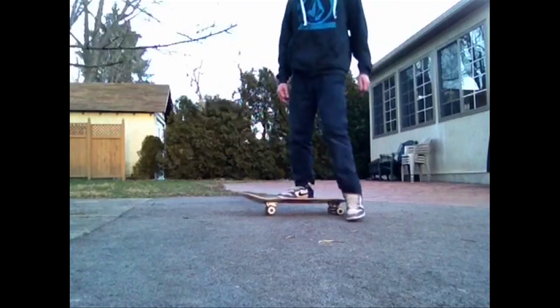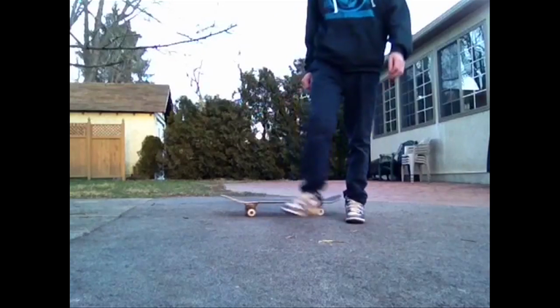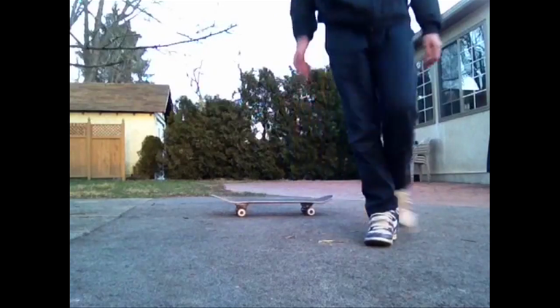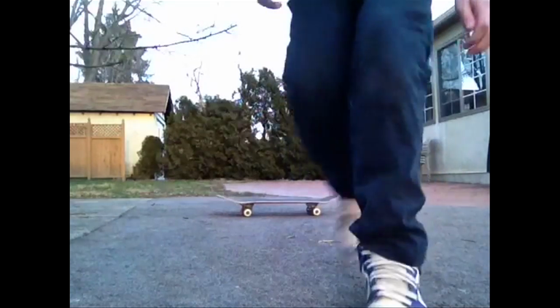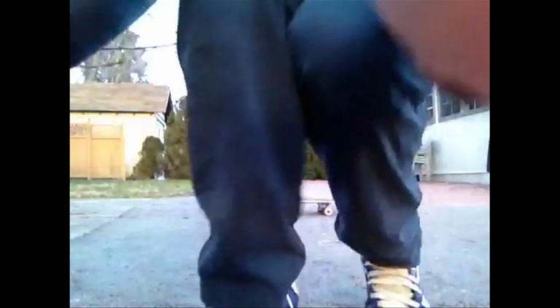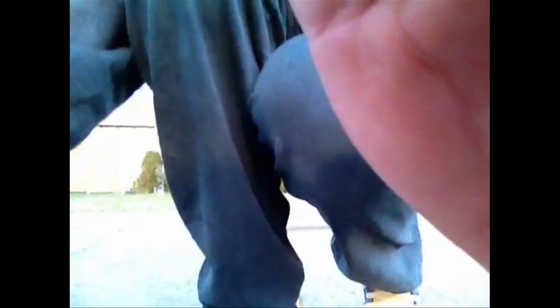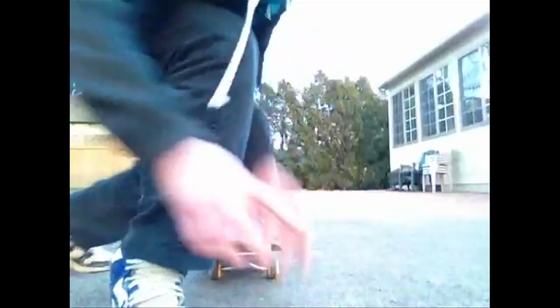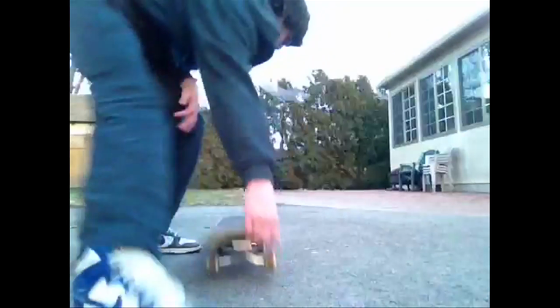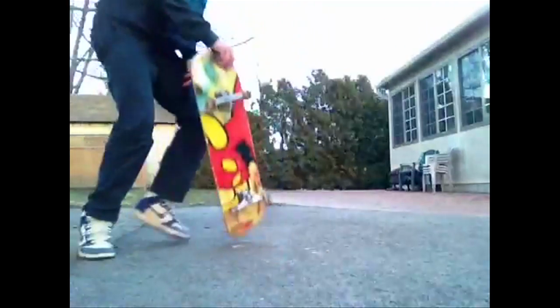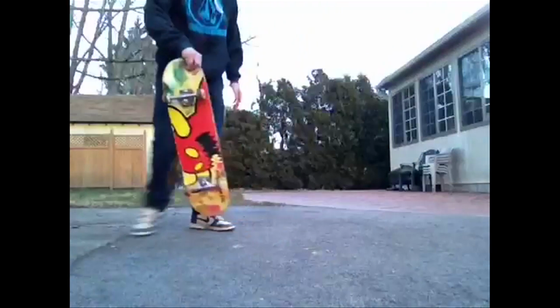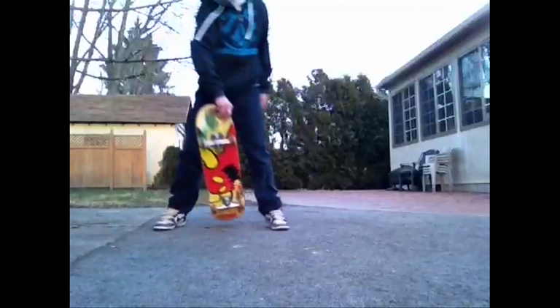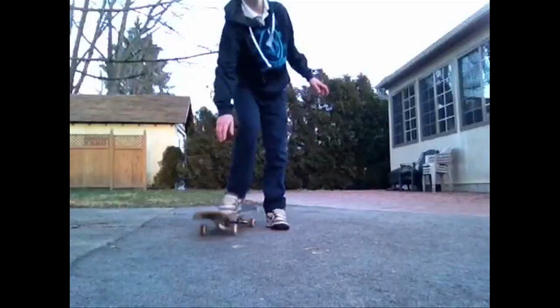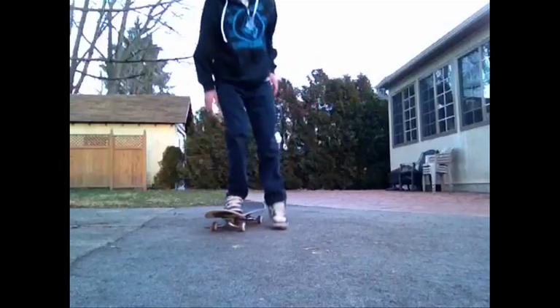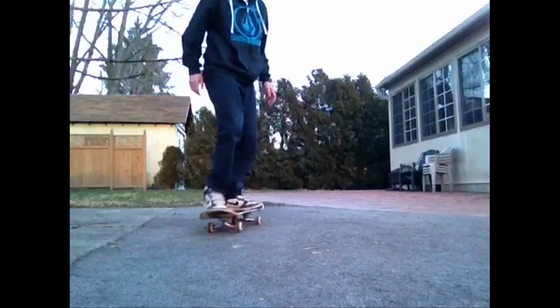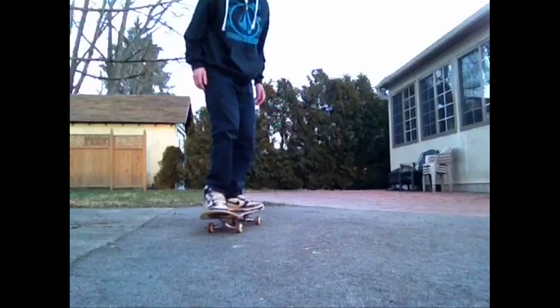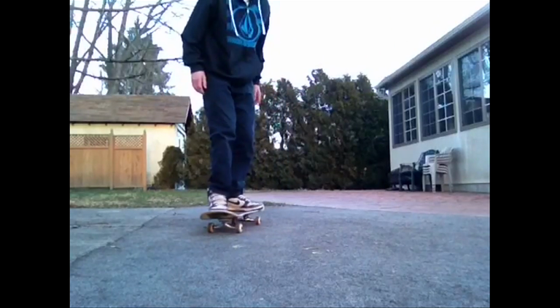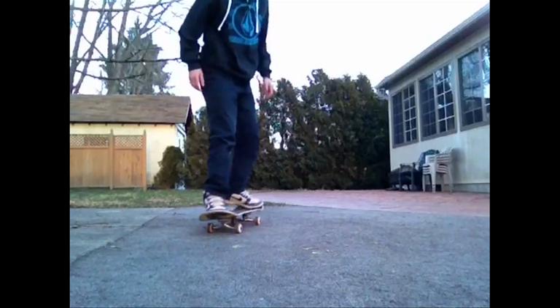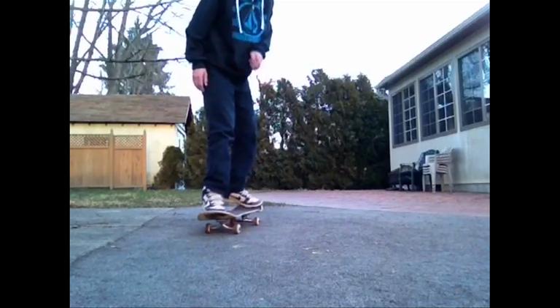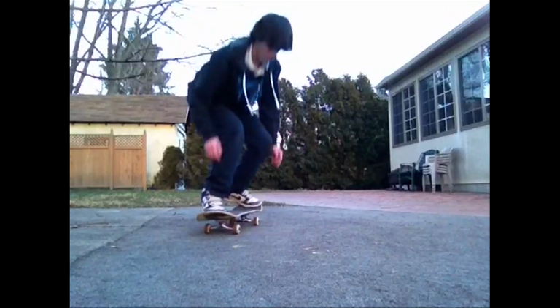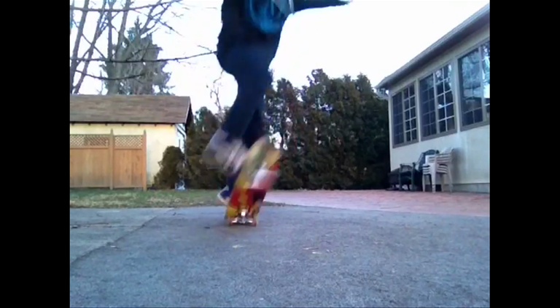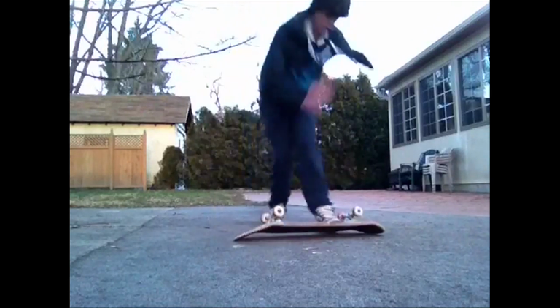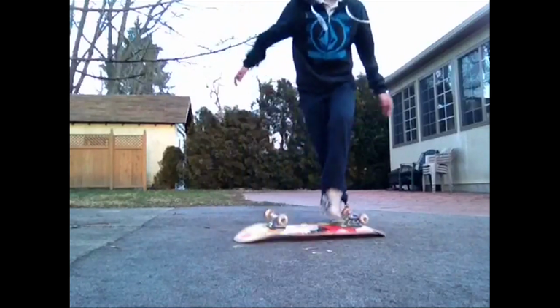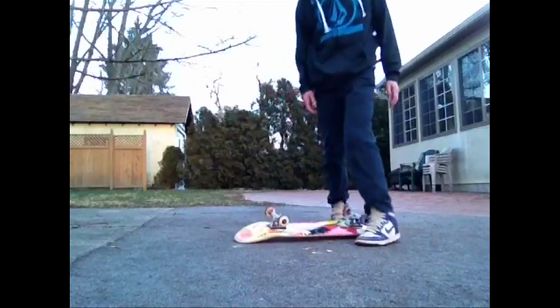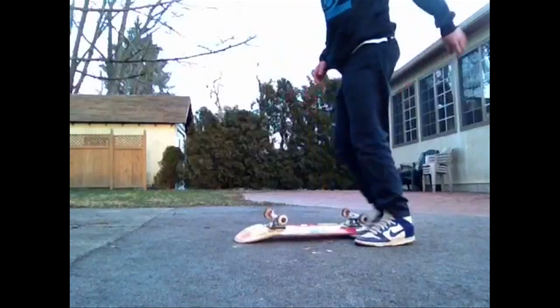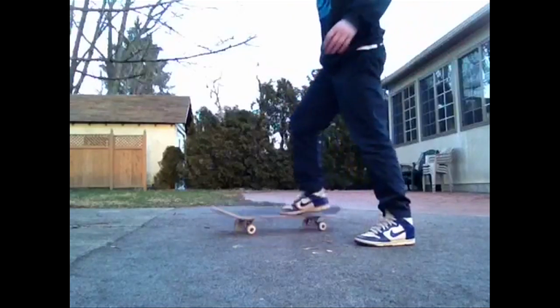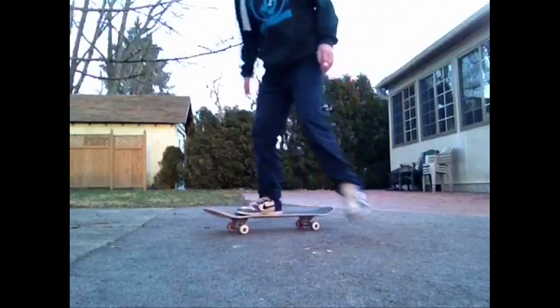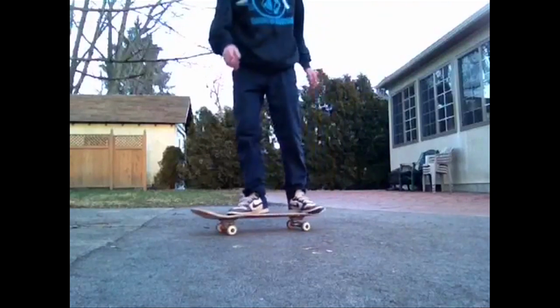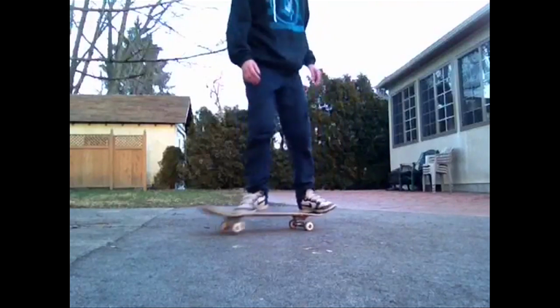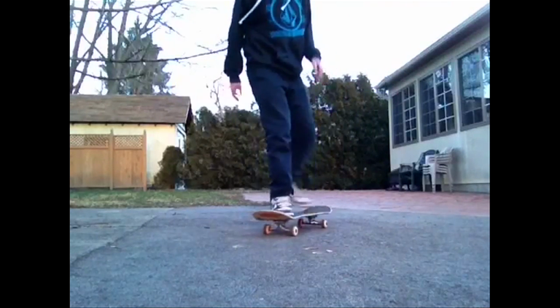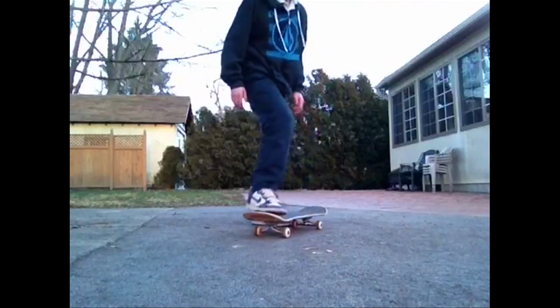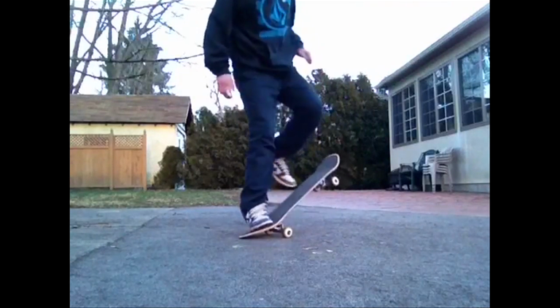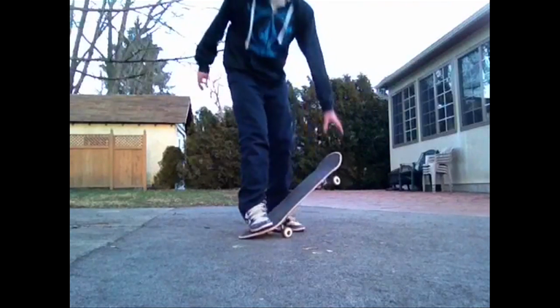As well as your pop shove-it, because when you land it looks a little bit sketchy. Just for doing those tricks separately it's fine, but it looks to me like you should get a little more comfortable with both the kickflip and the pop shove-it before you move on to the varial kickflip.